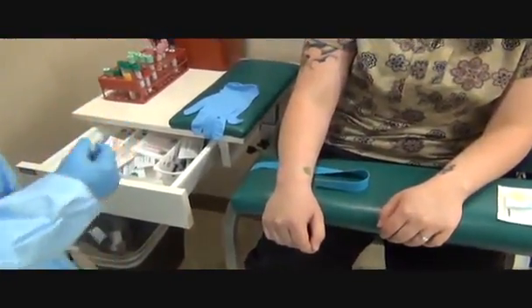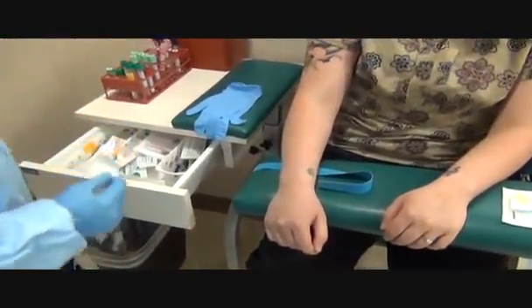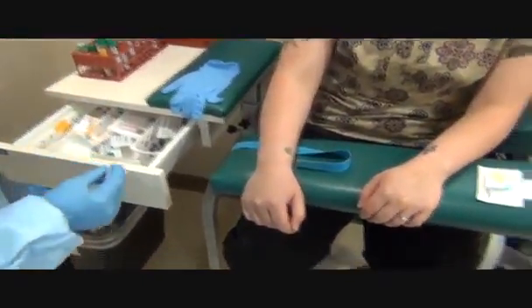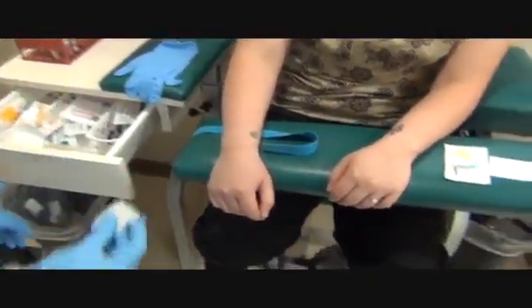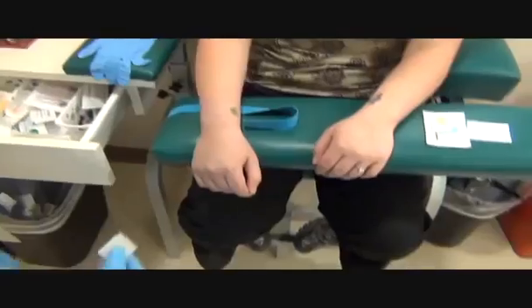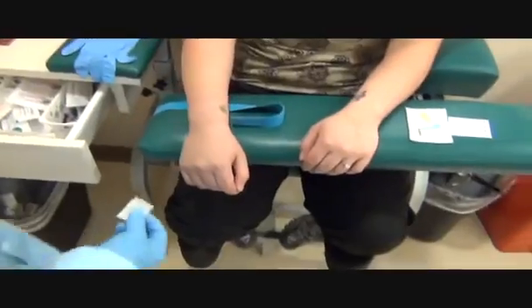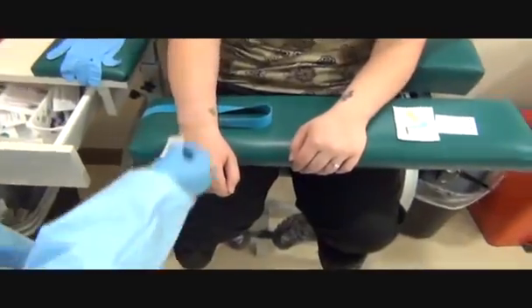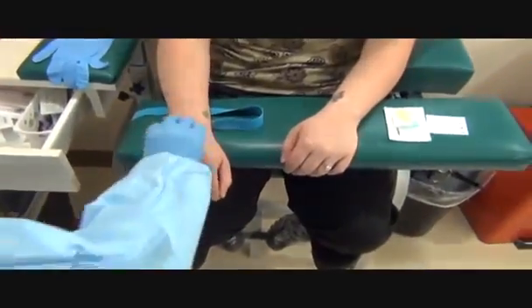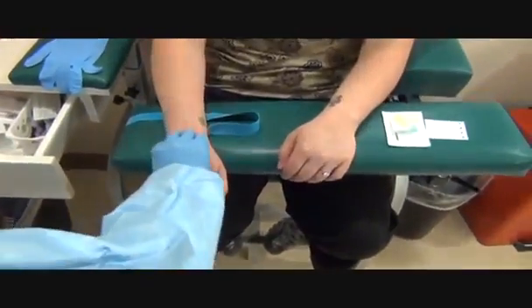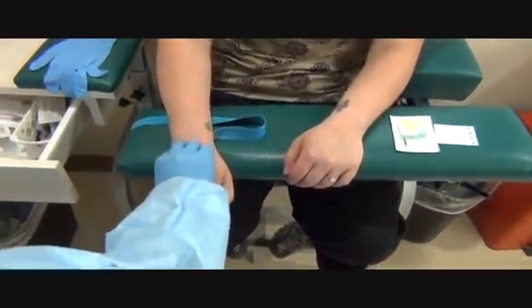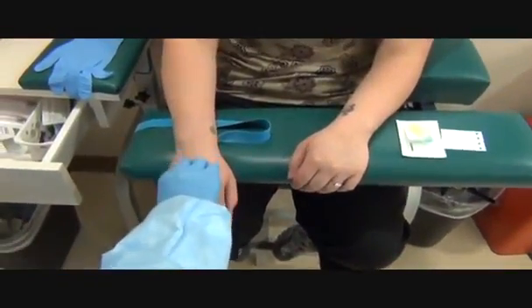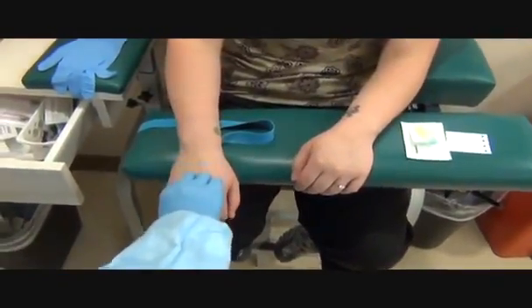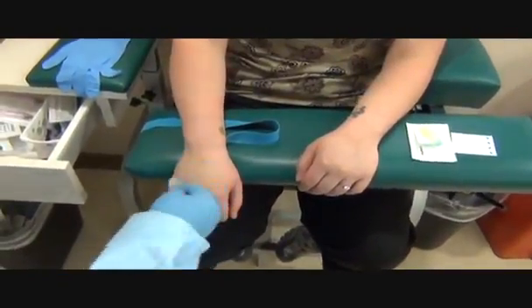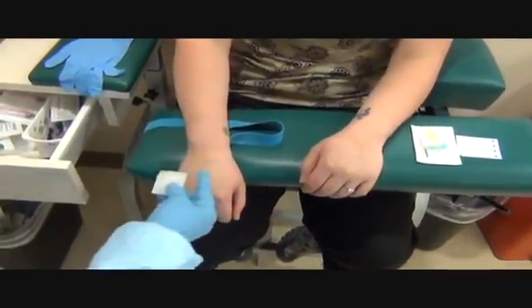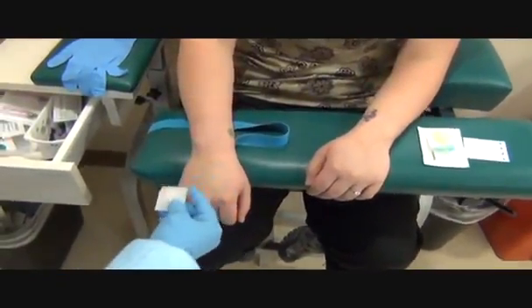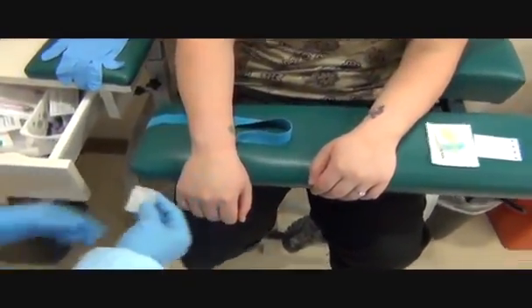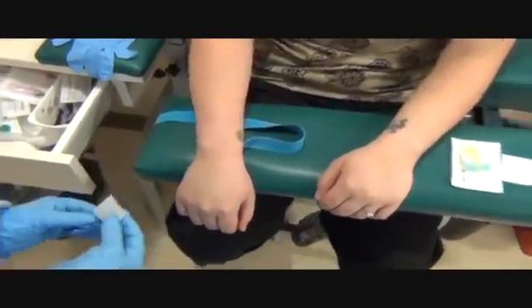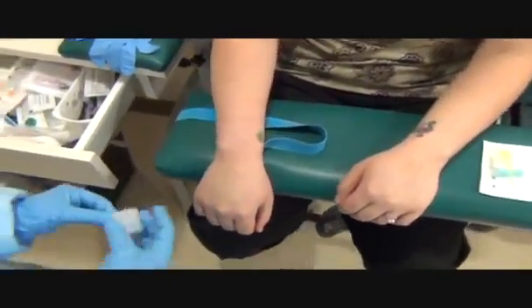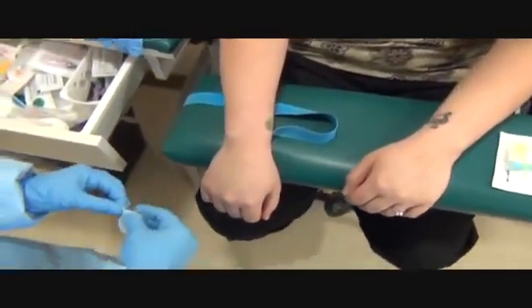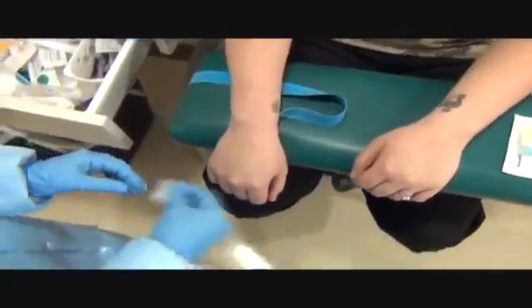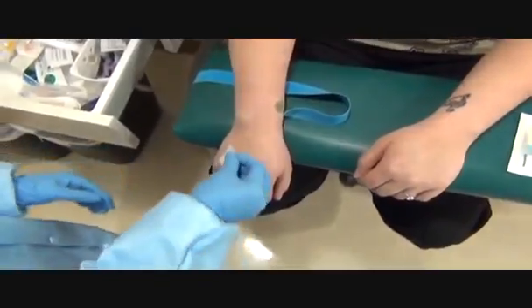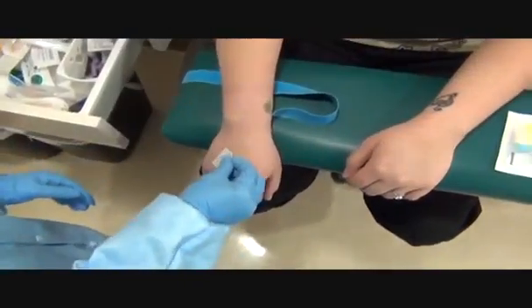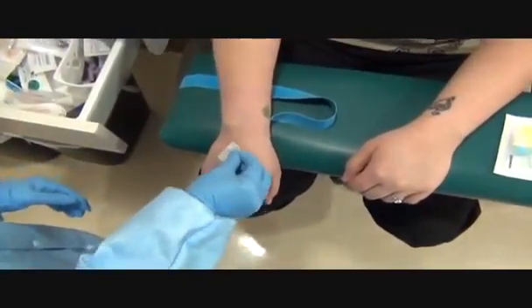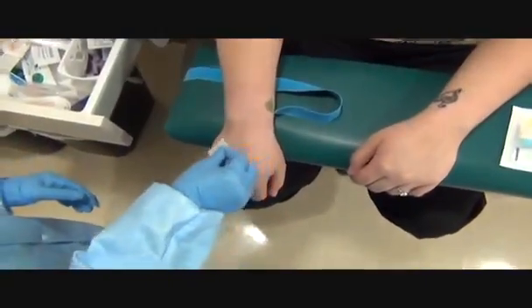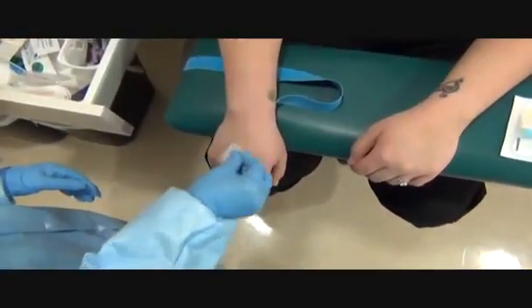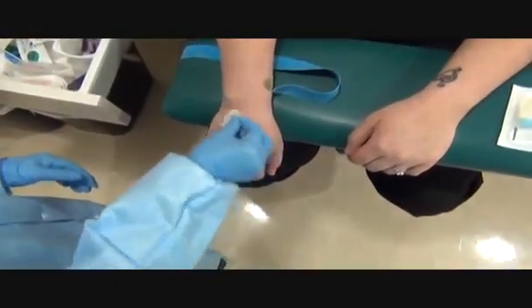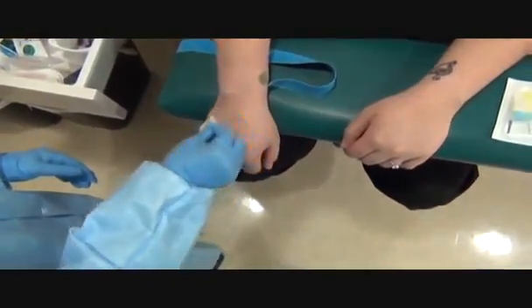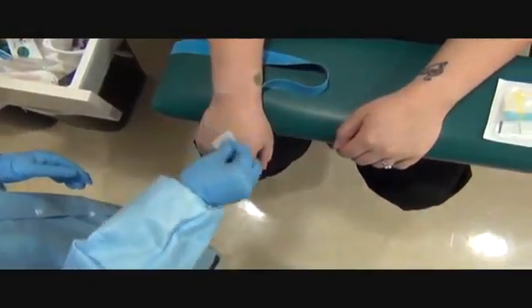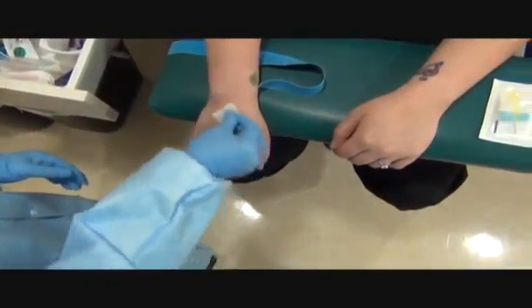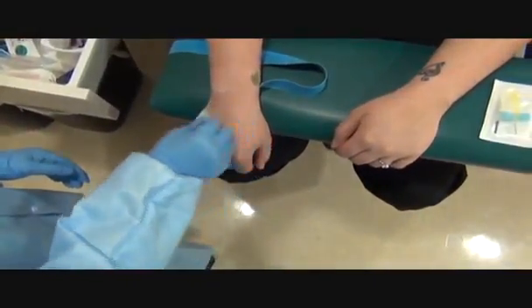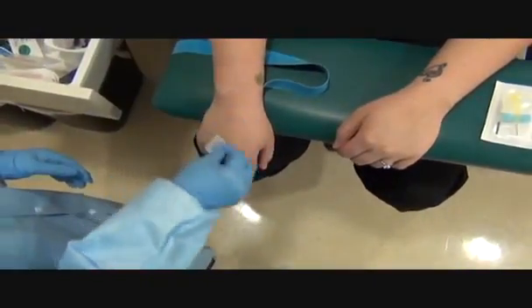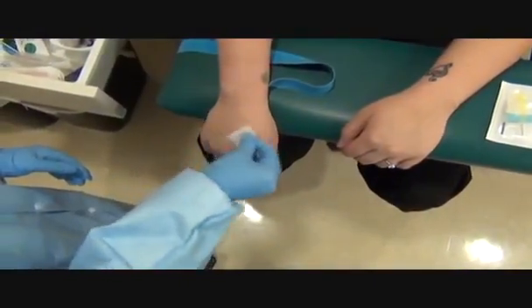Go ahead and open up your hand. I'm going to clean the site. Wipe down once. Flip over the alcohol. Counter clockwise concentric circles moving outward.